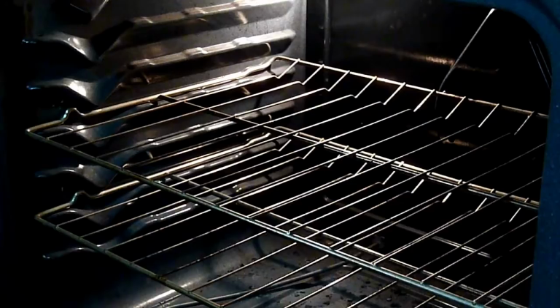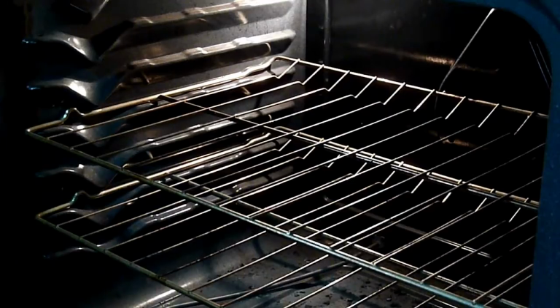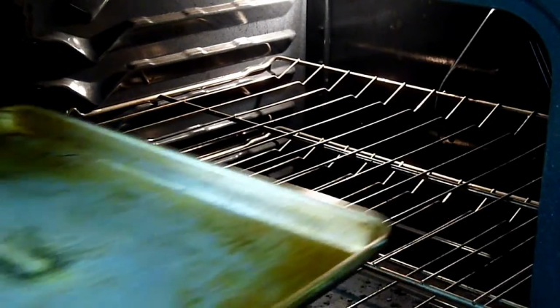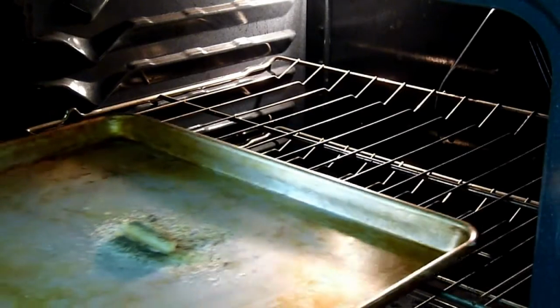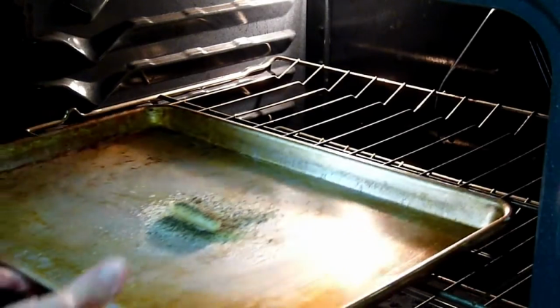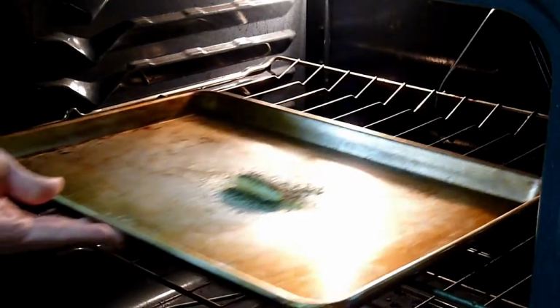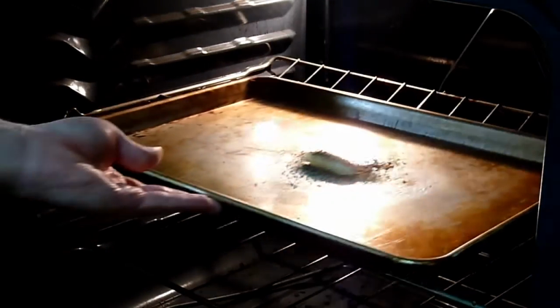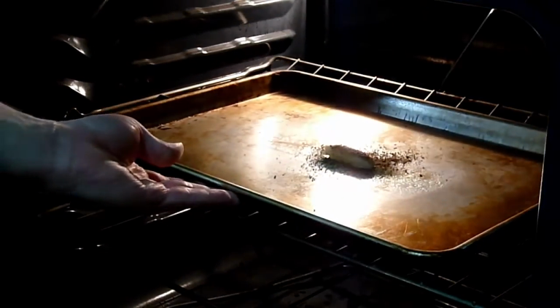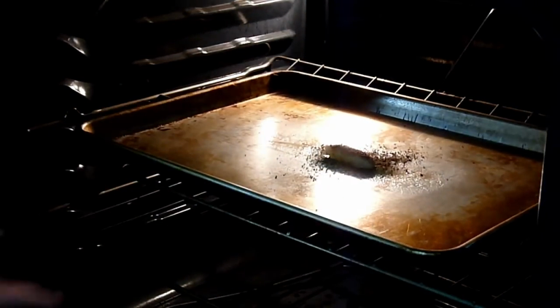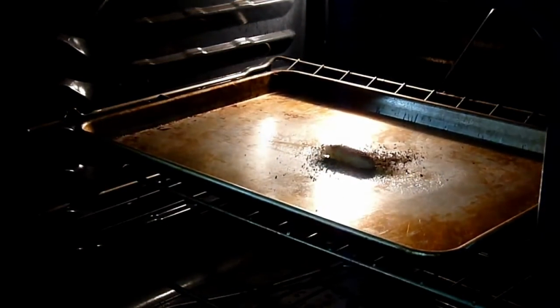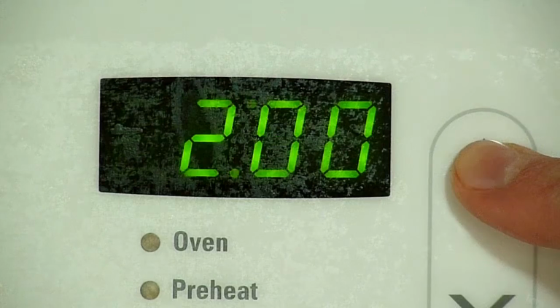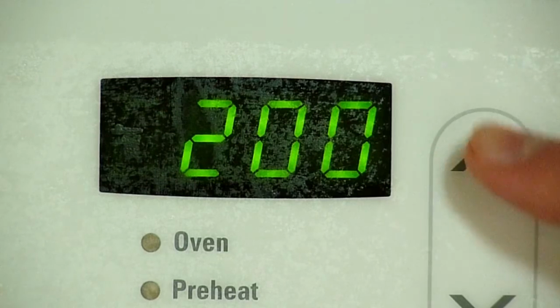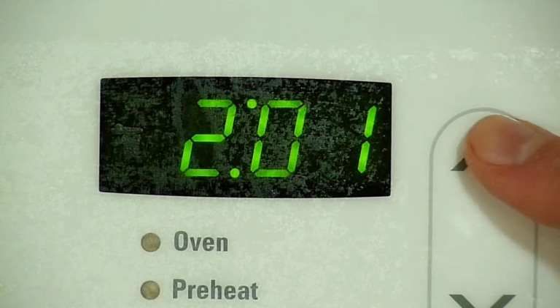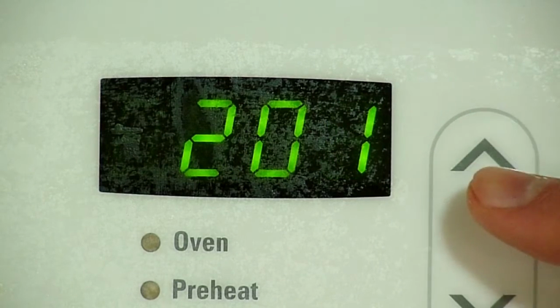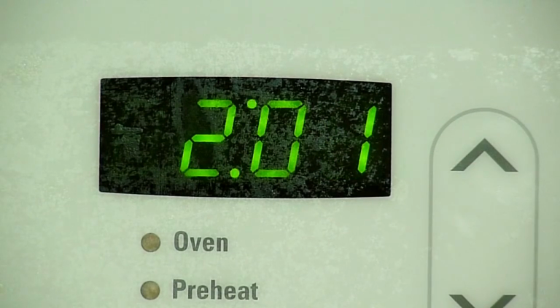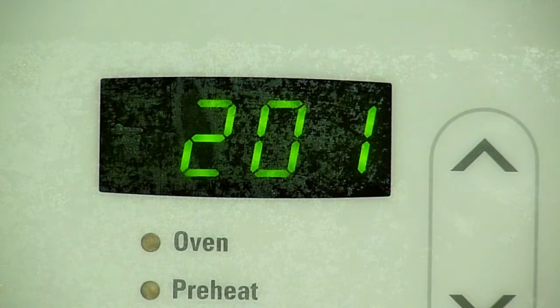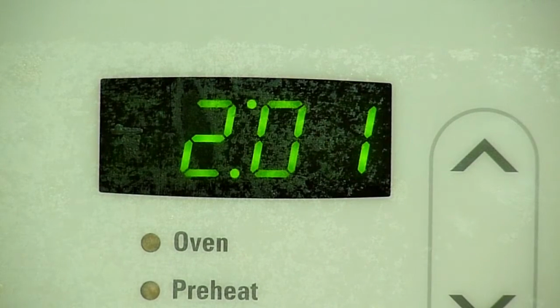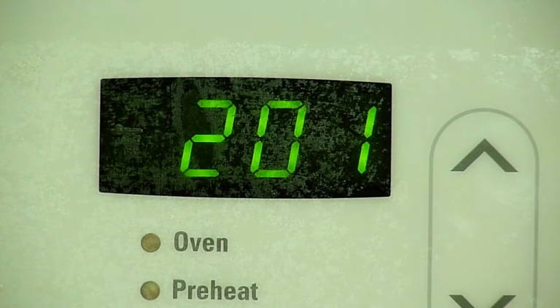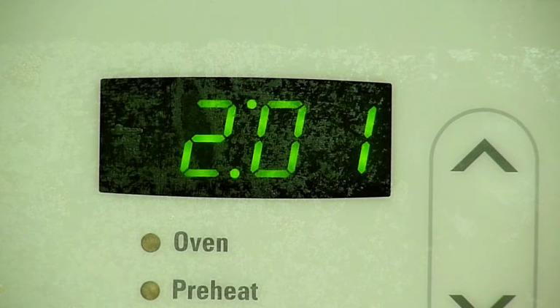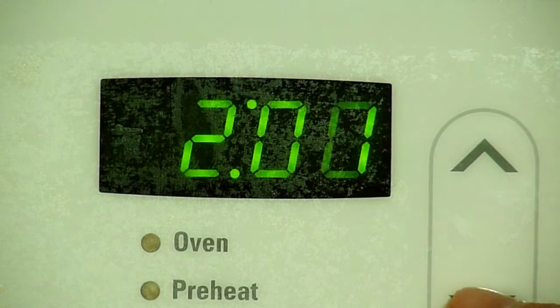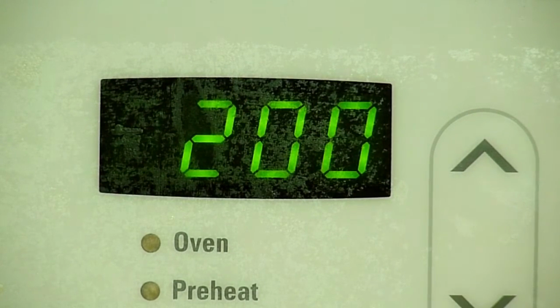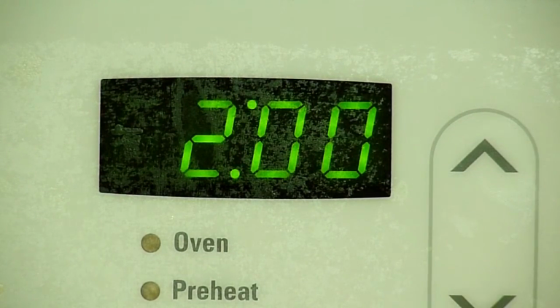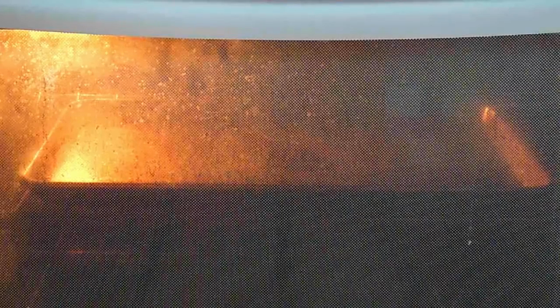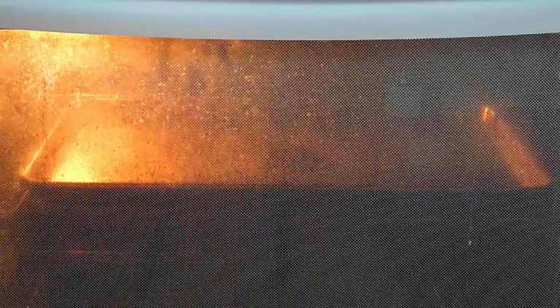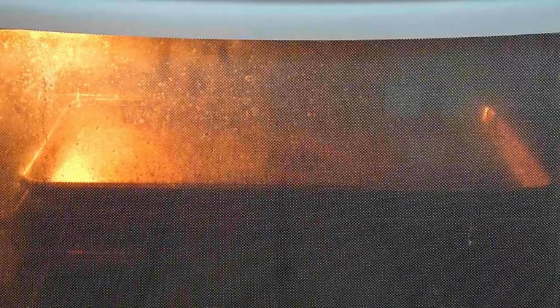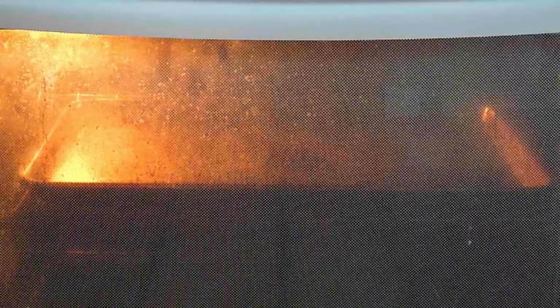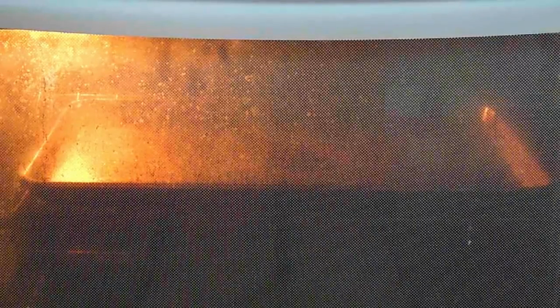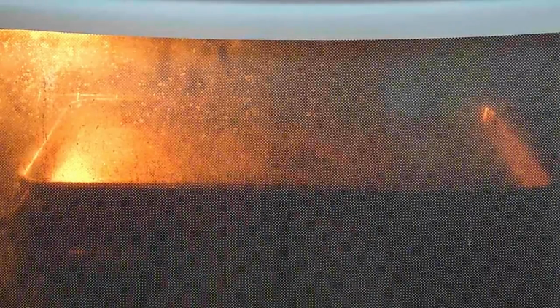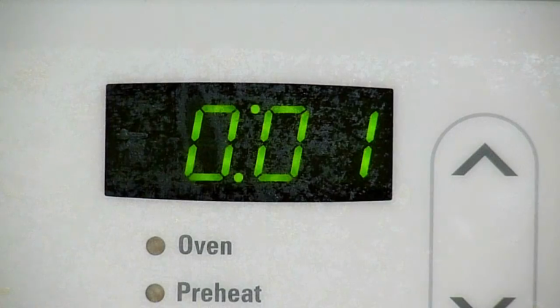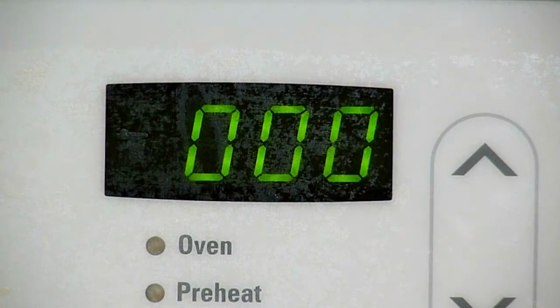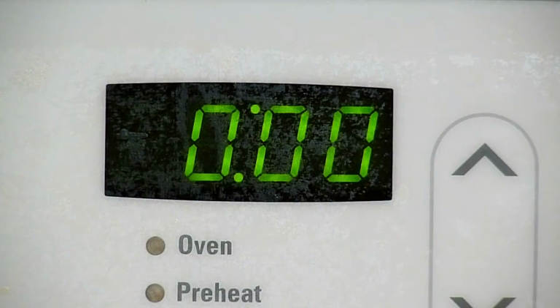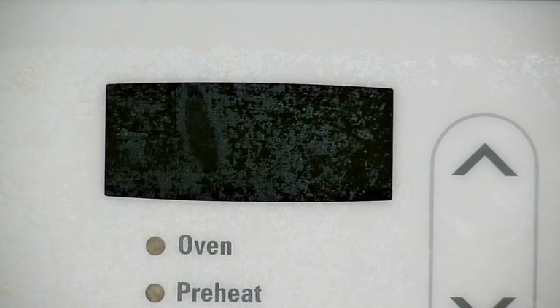Now, place the tray into the oven and set the timer for 2 hours. Now all you need to do is wait. In no time at all, the 2 hours will be up.